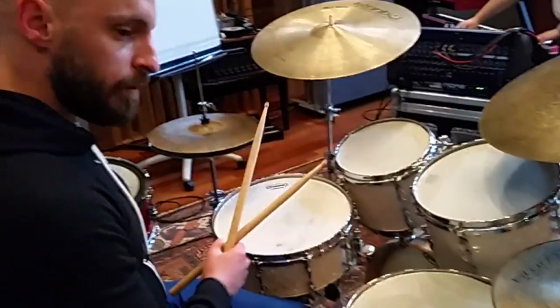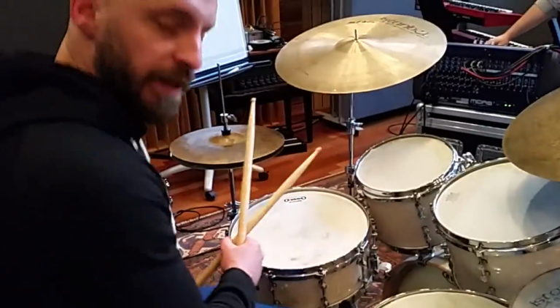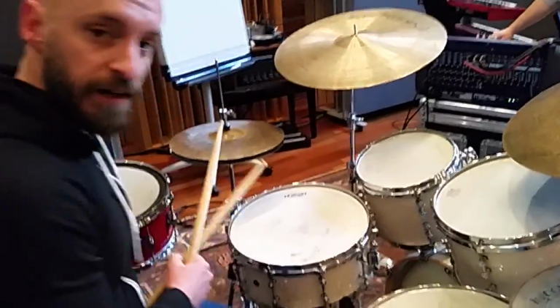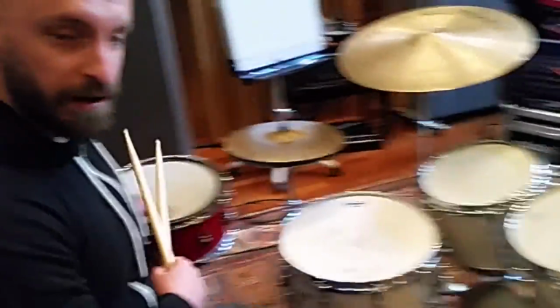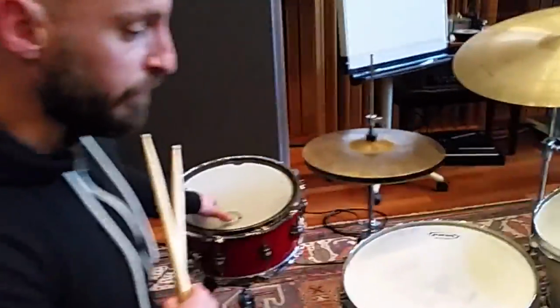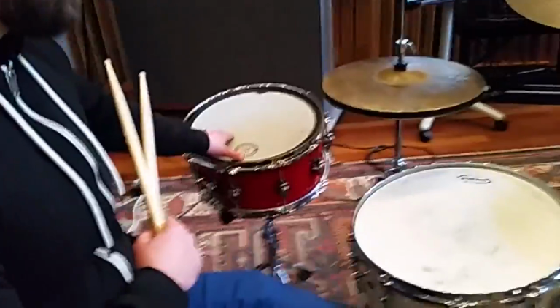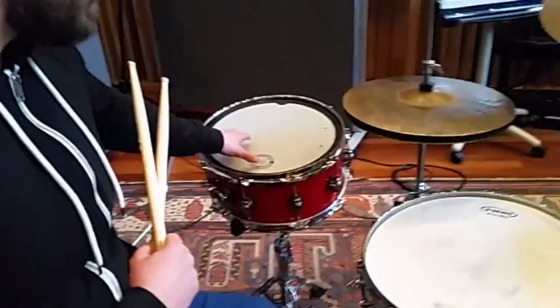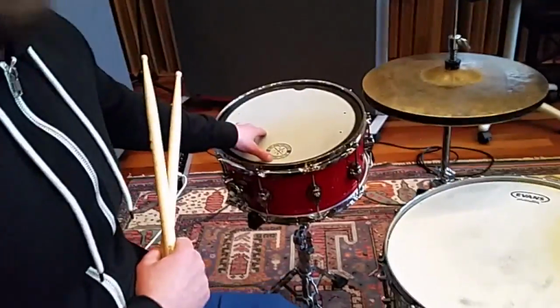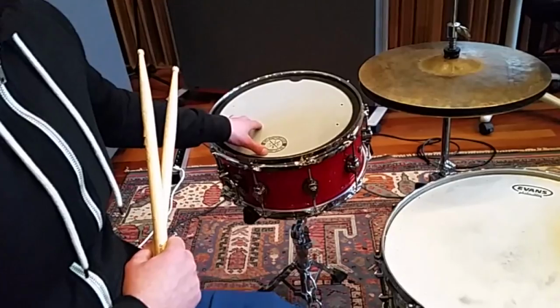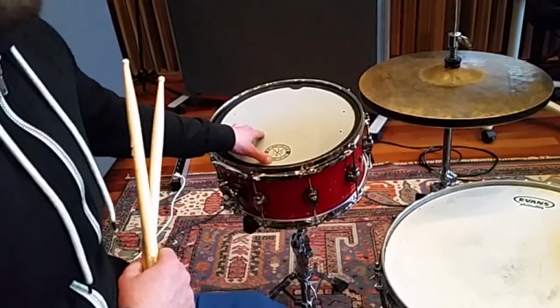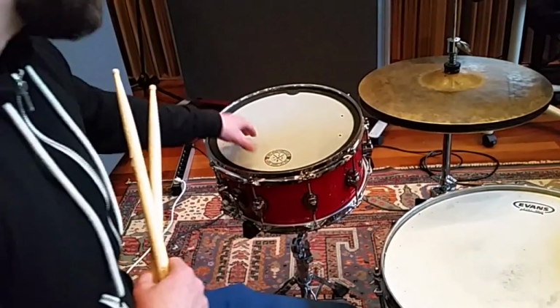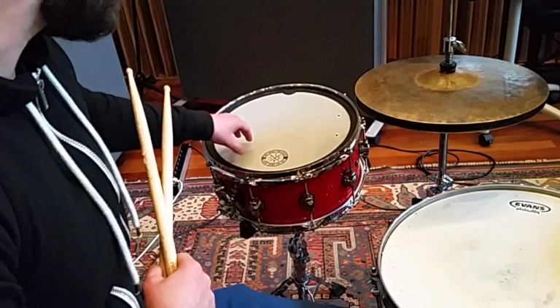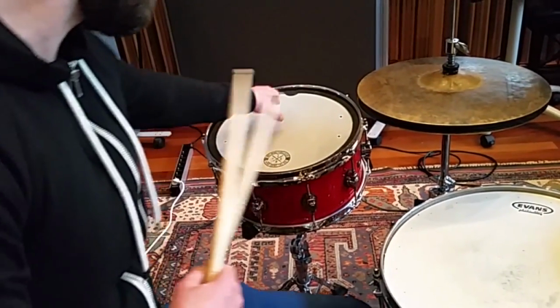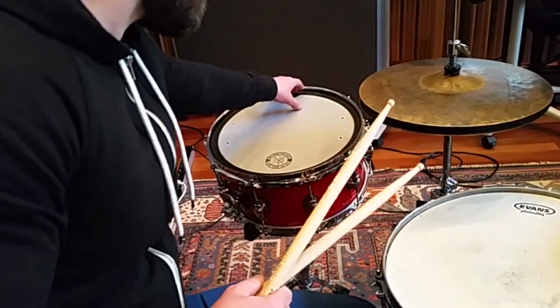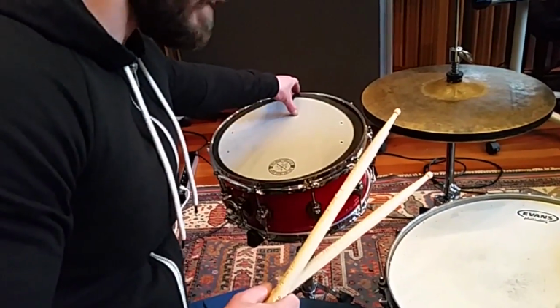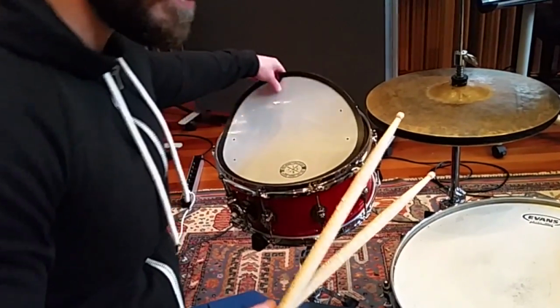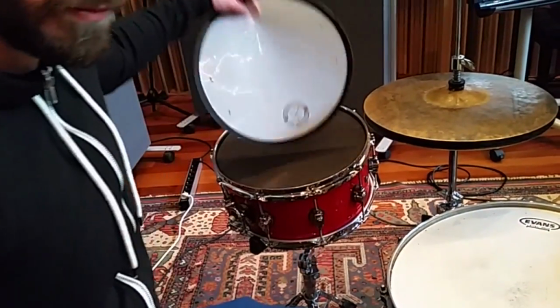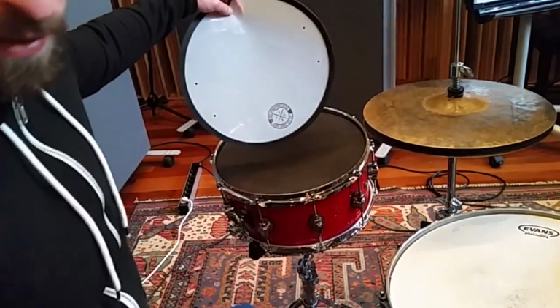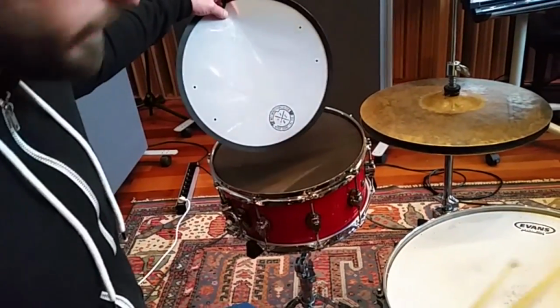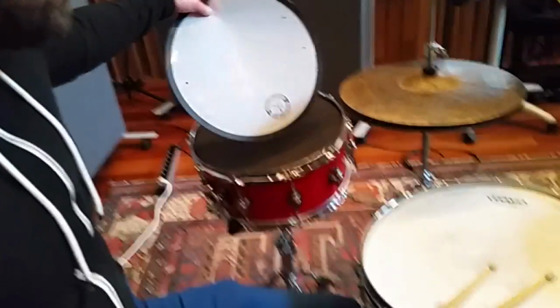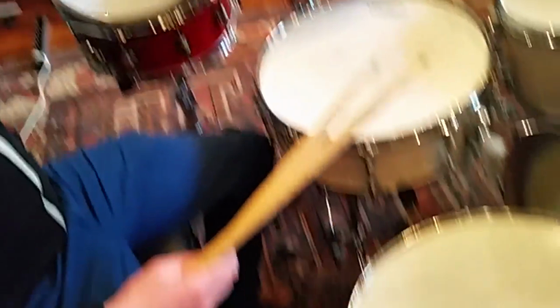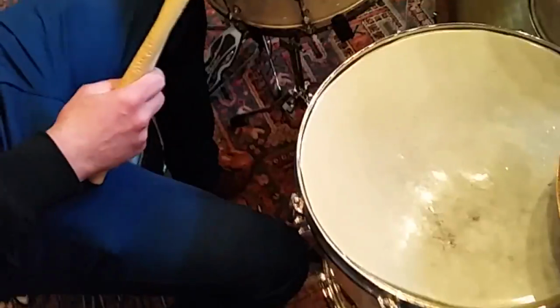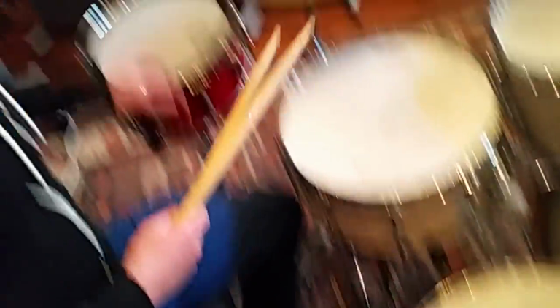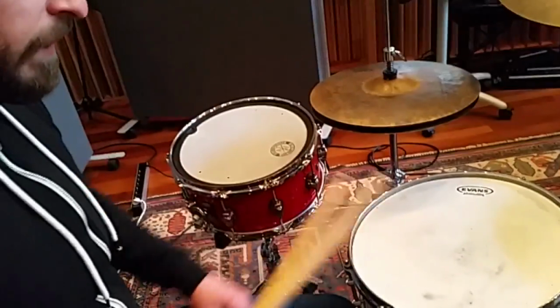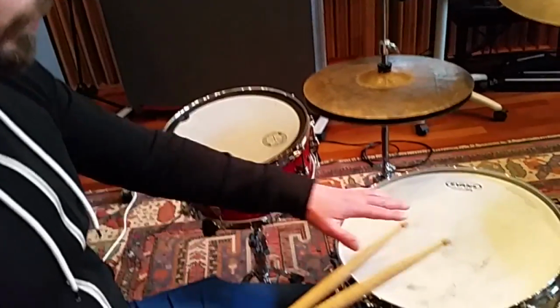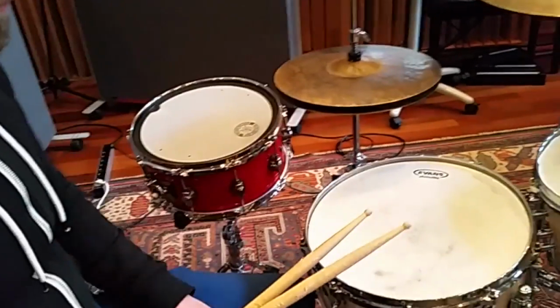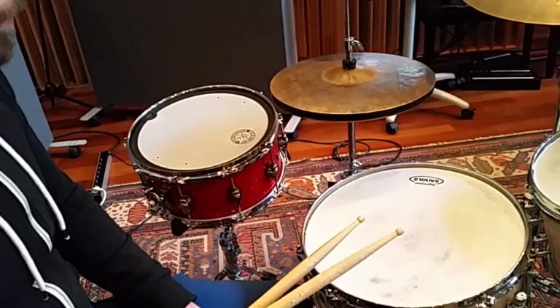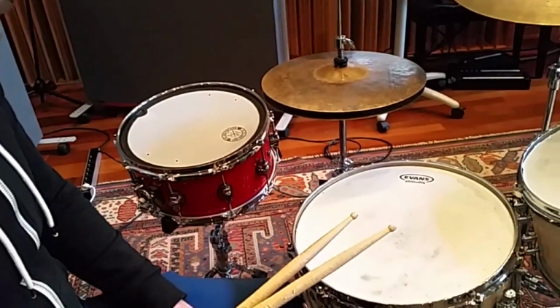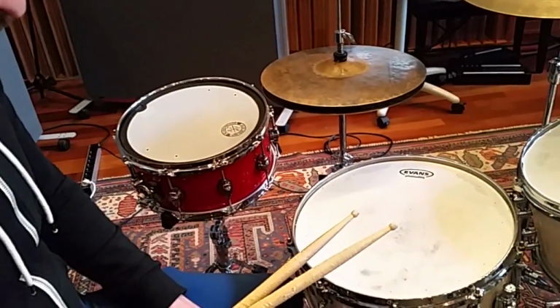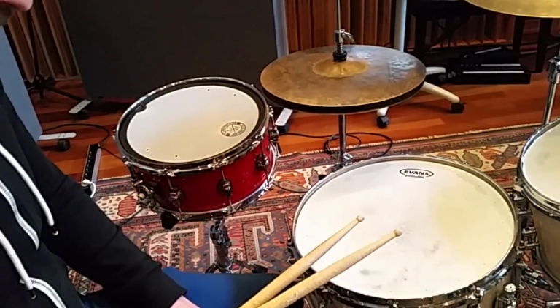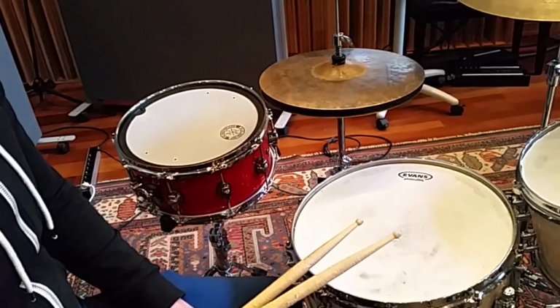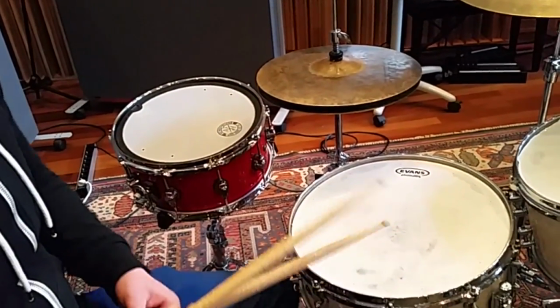On the left side I have another snare drum which is pitched really low, and I'm using the Big Fat Snare Drum, which is basically the same as a head. And this one is tuned medium-high.